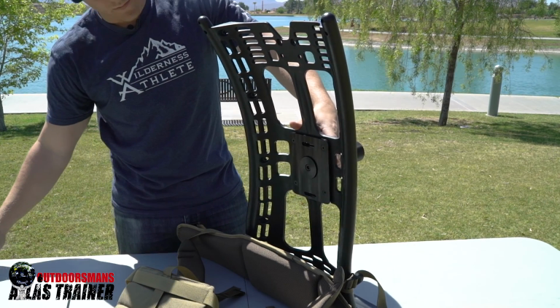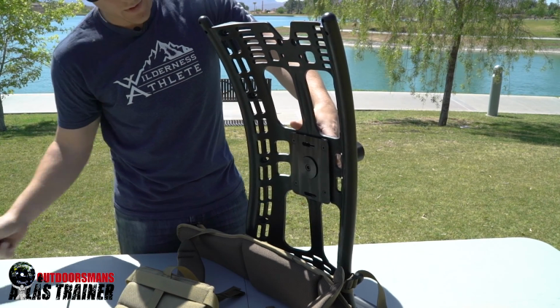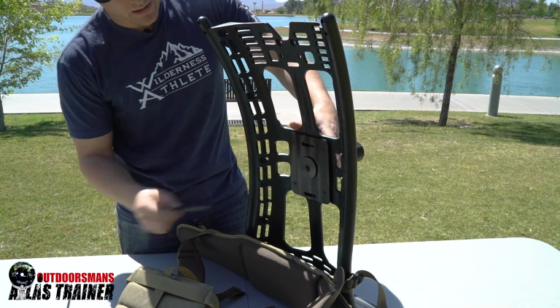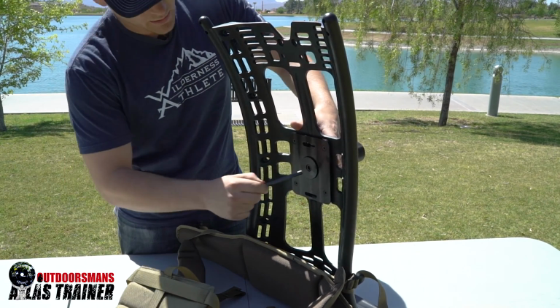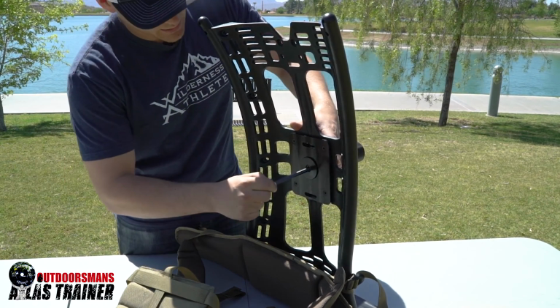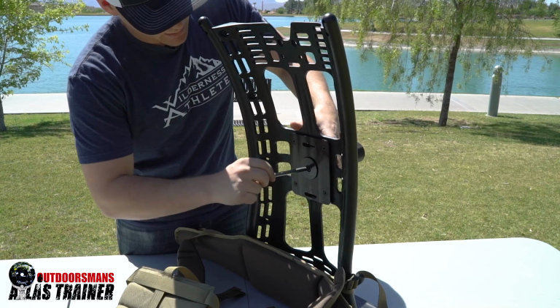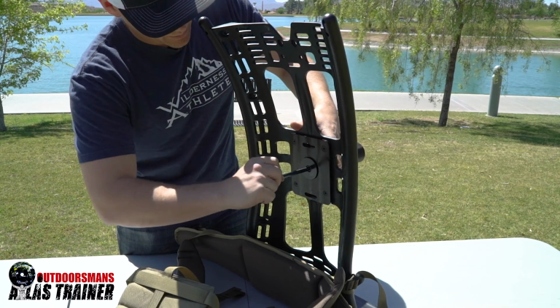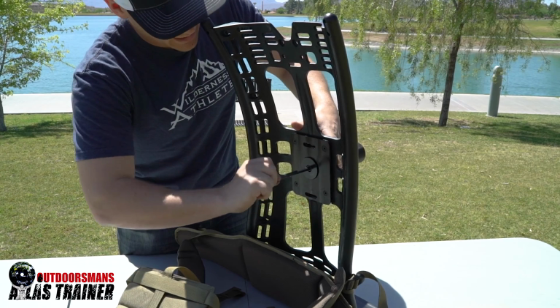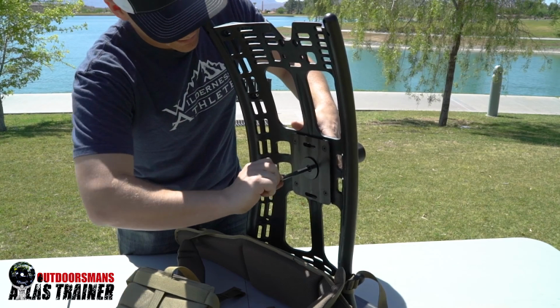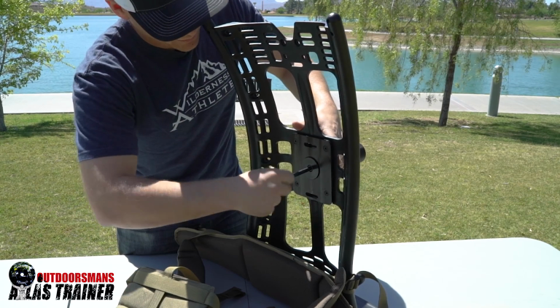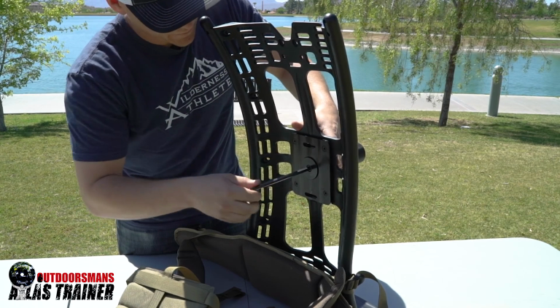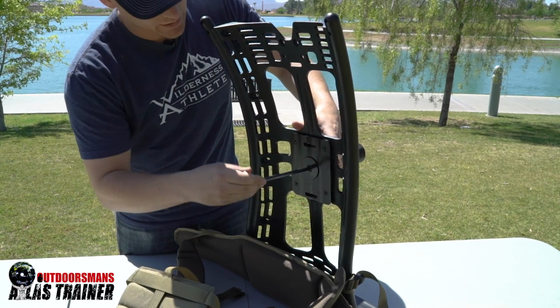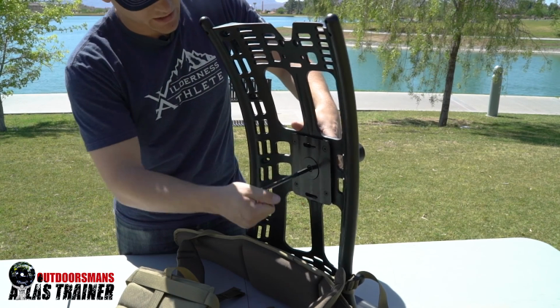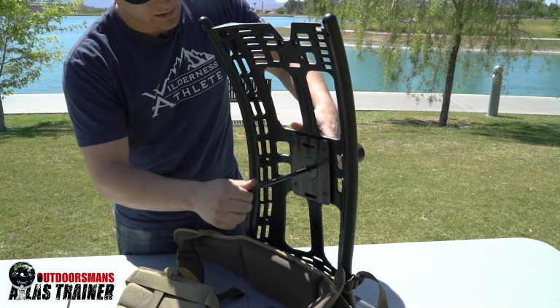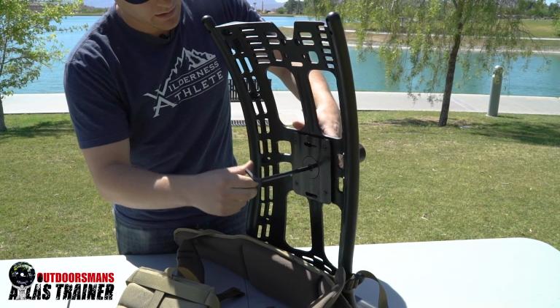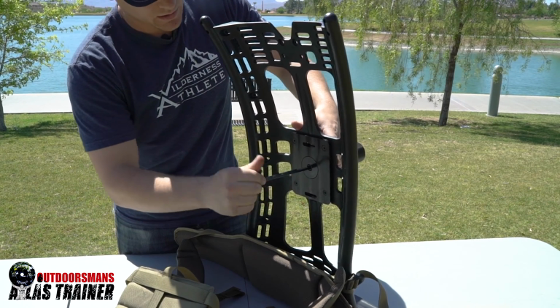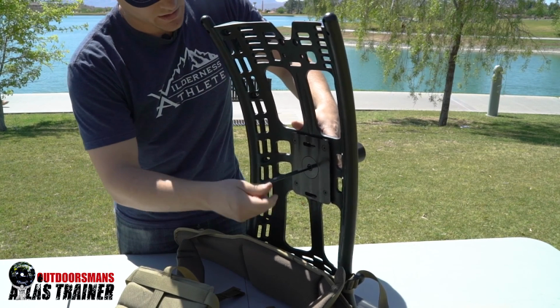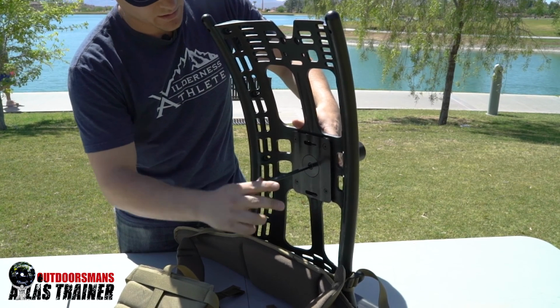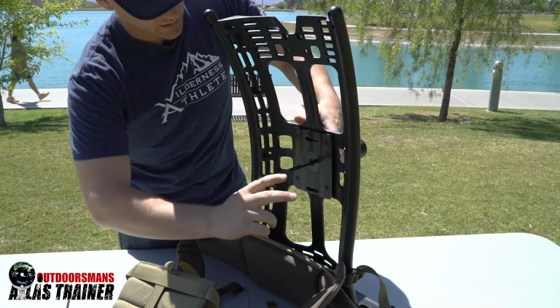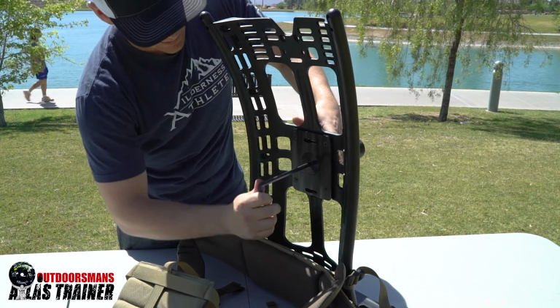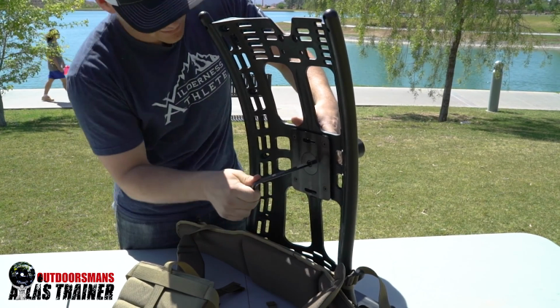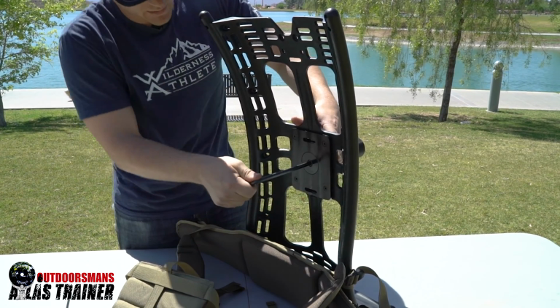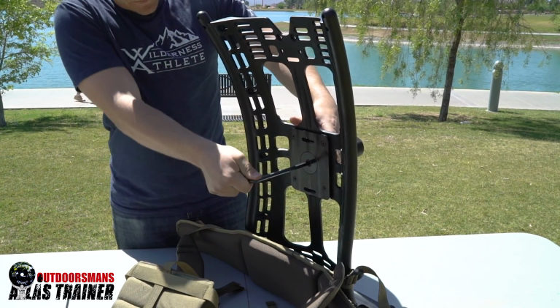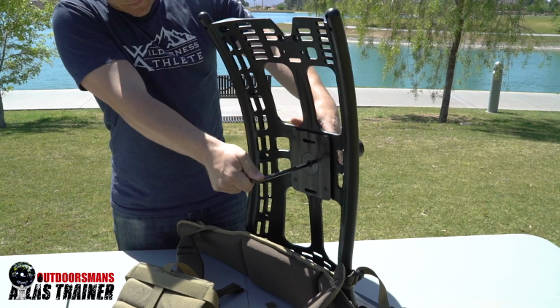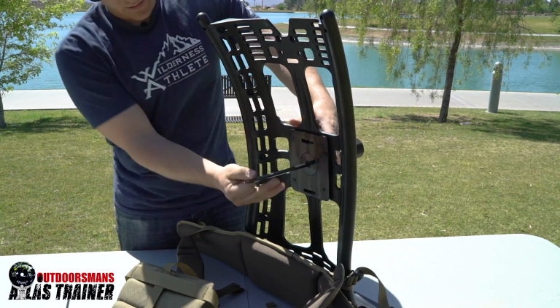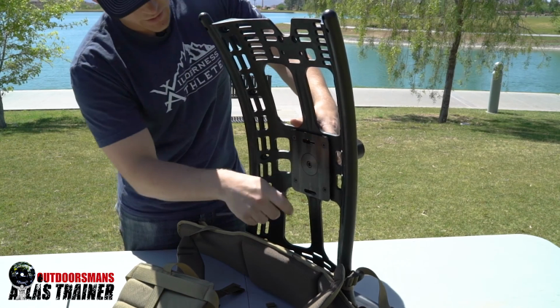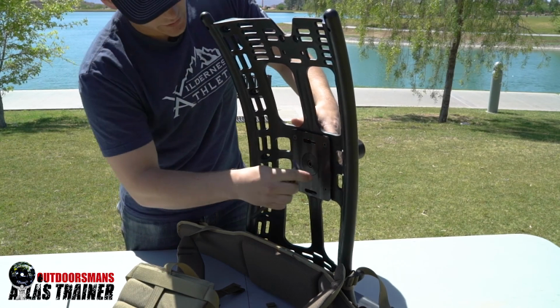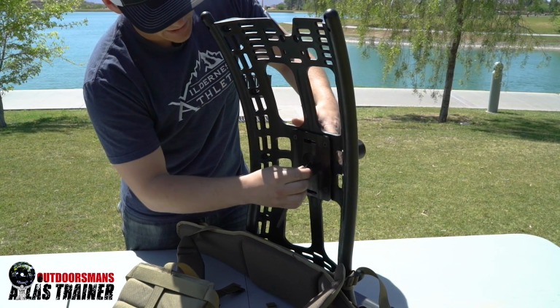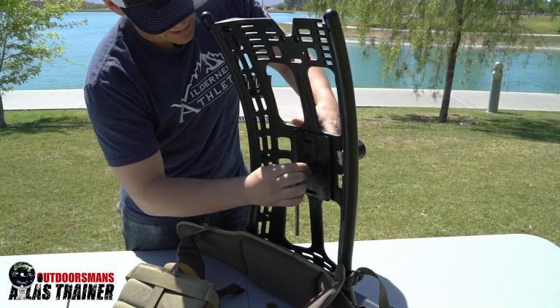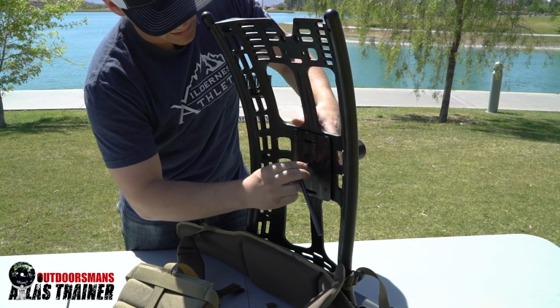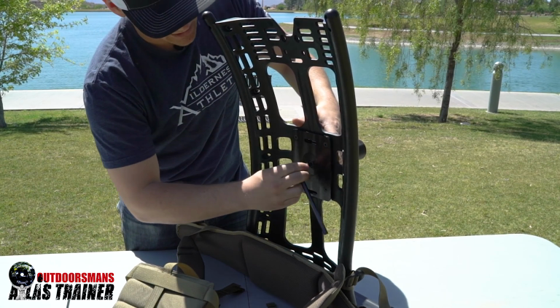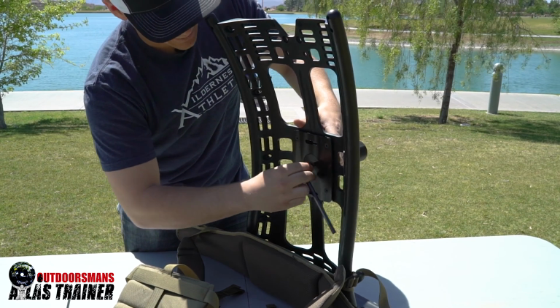Then come back and do one final tighten on the center nut. This one you can tighten until it stops.